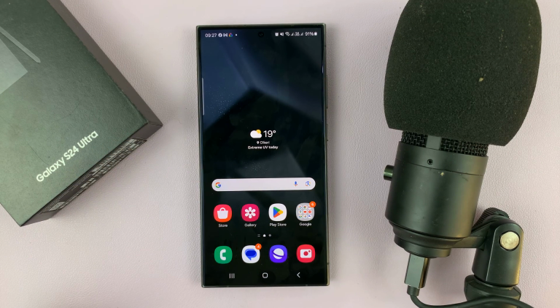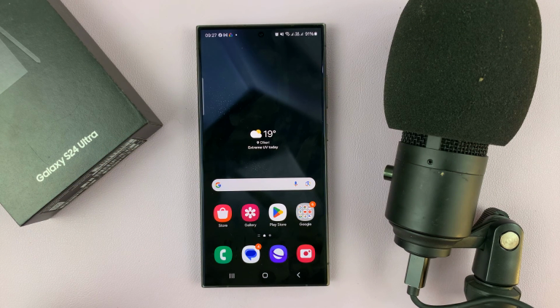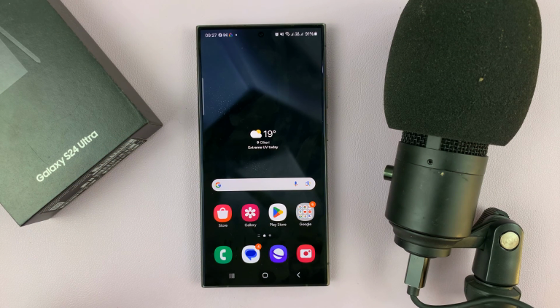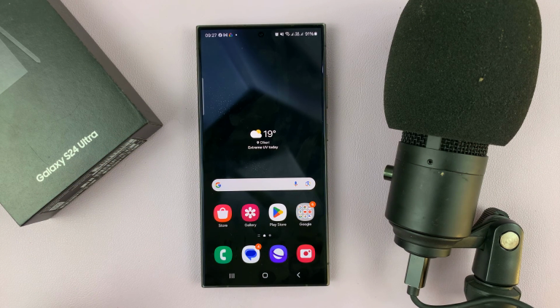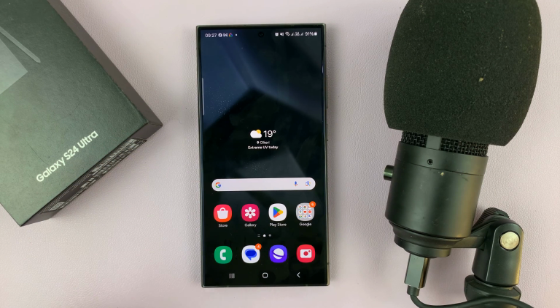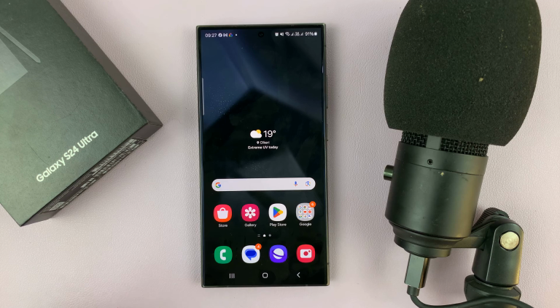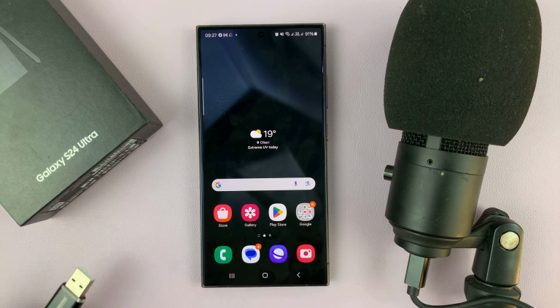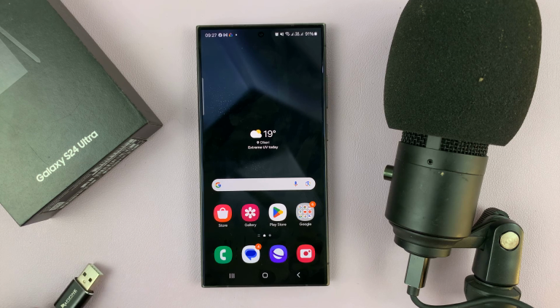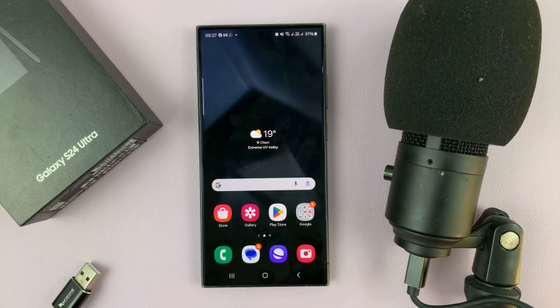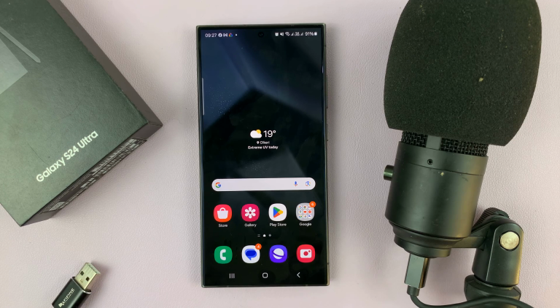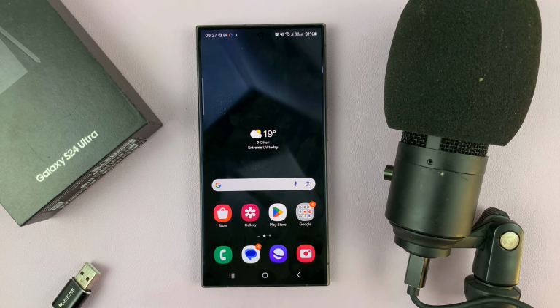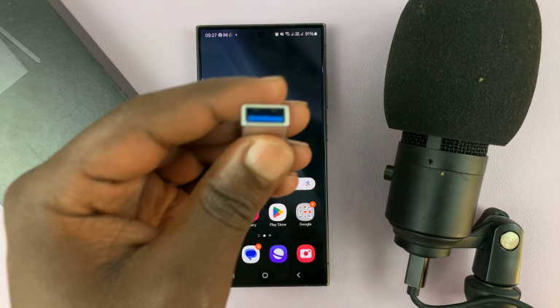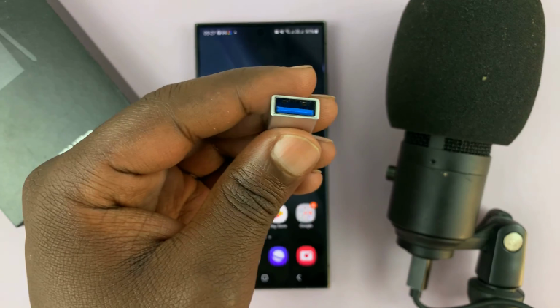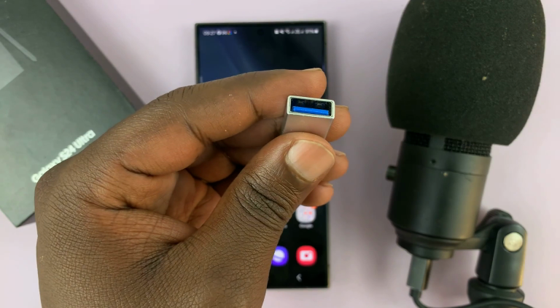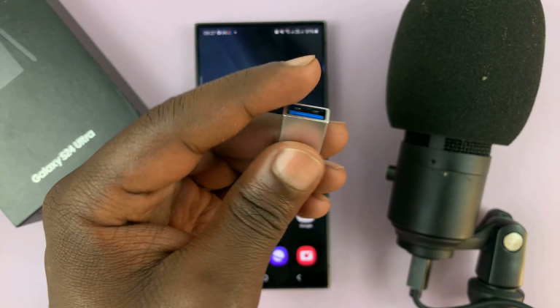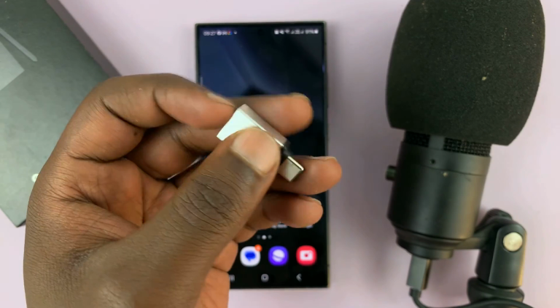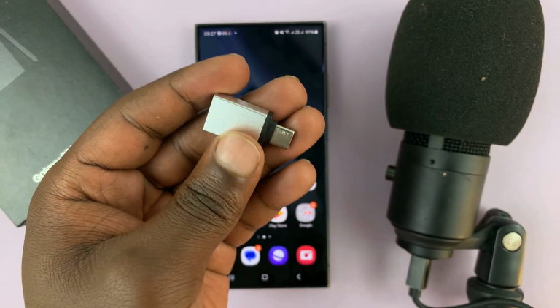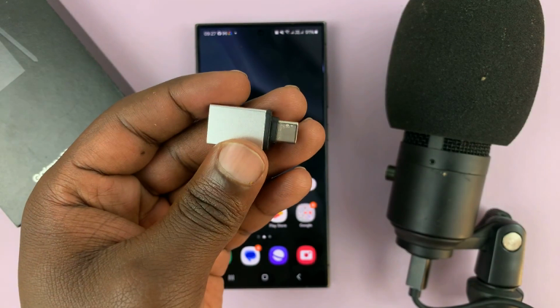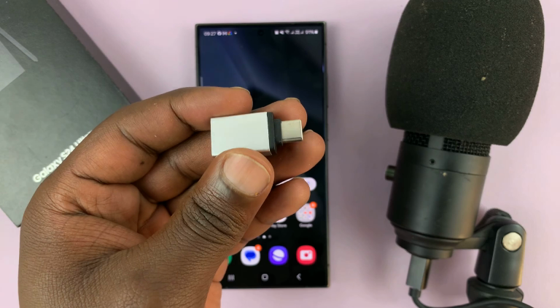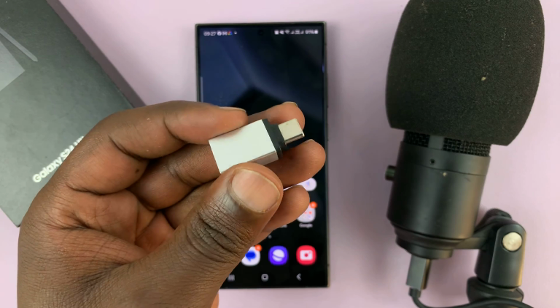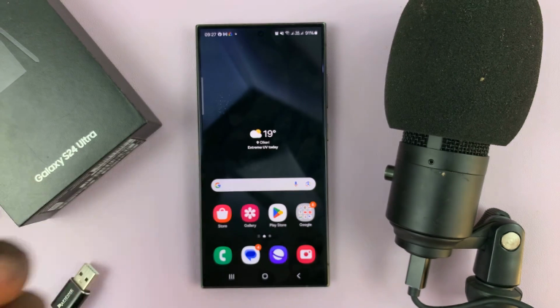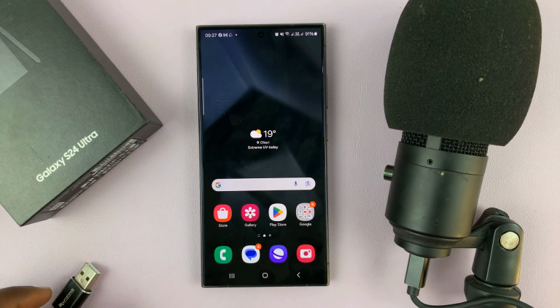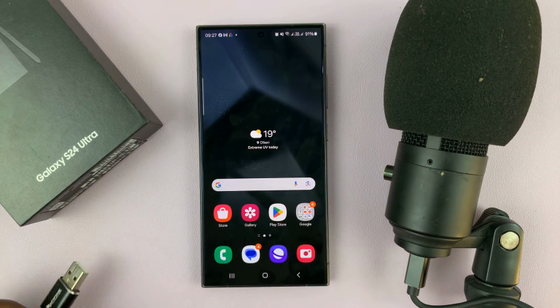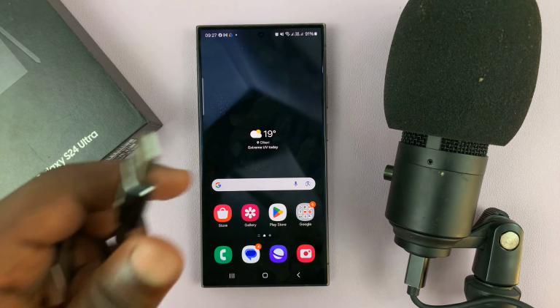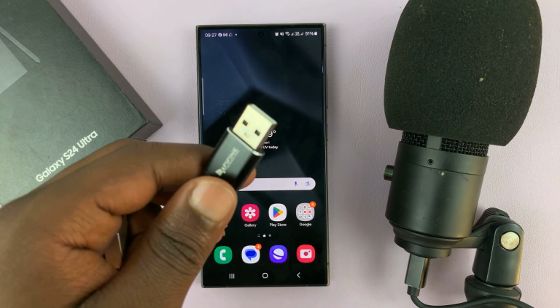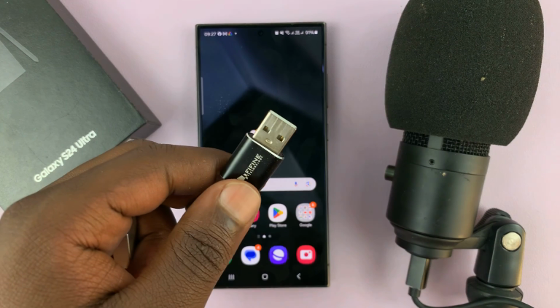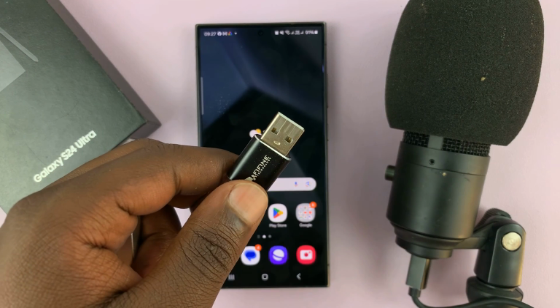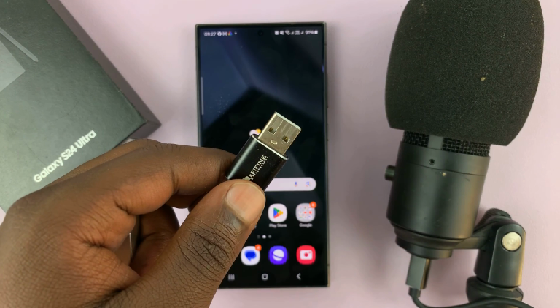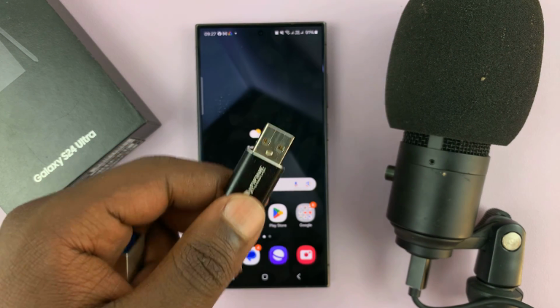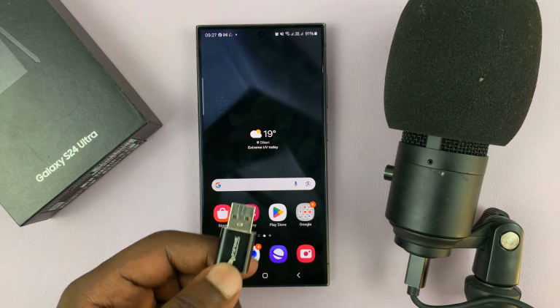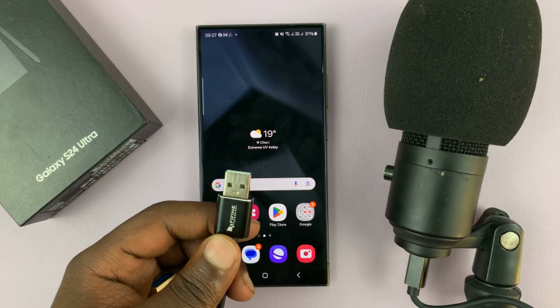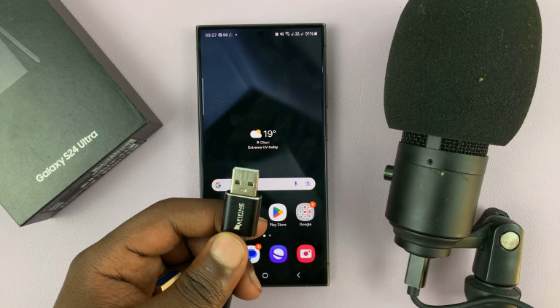This is very simple. All you have to do is get a USB Type-A to Type-C adapter. Now, if your microphone has a Type-C connector, then you can just plug it straight into the phone.